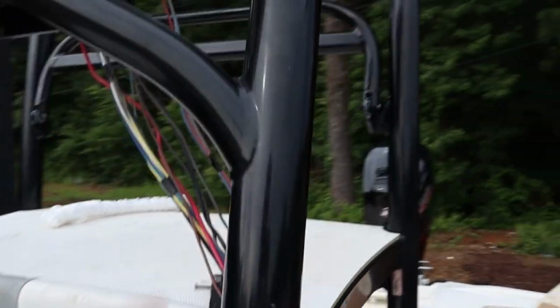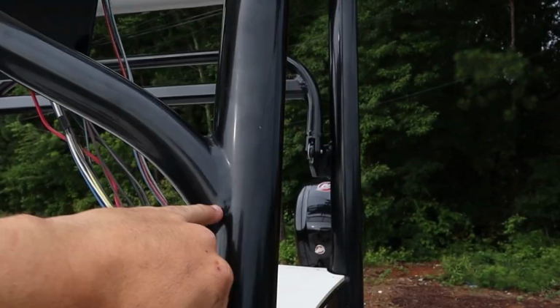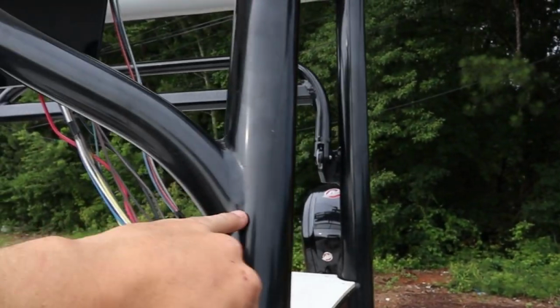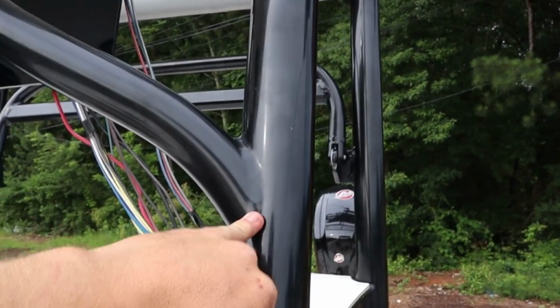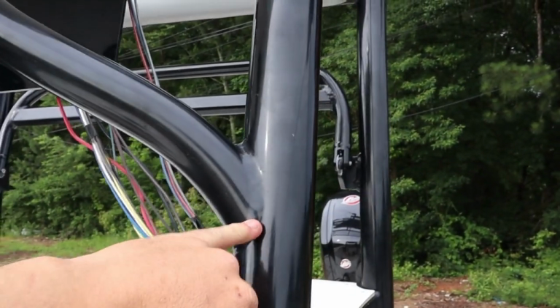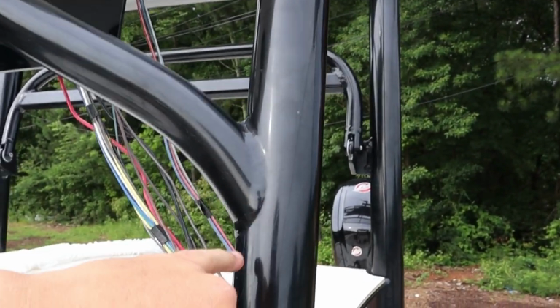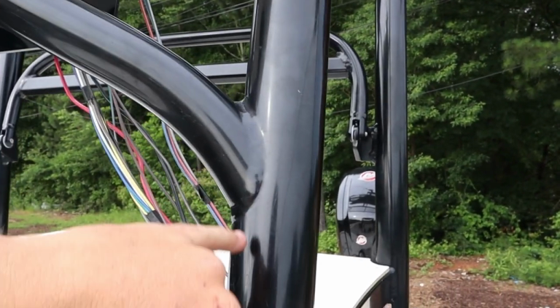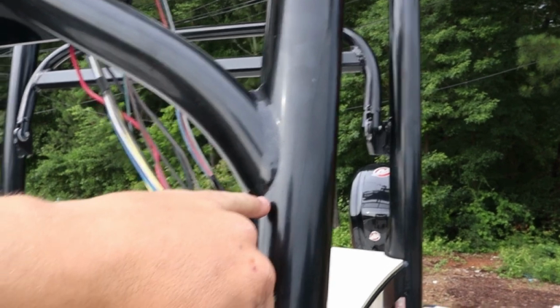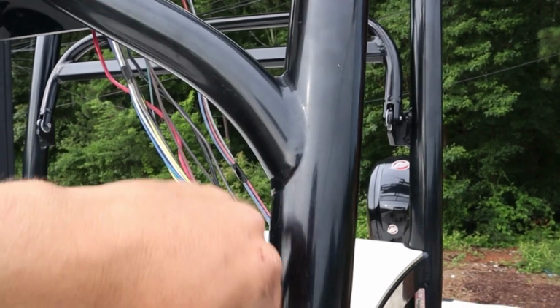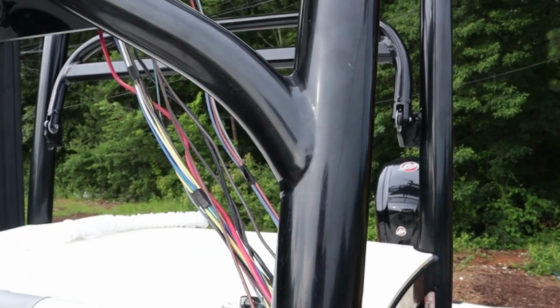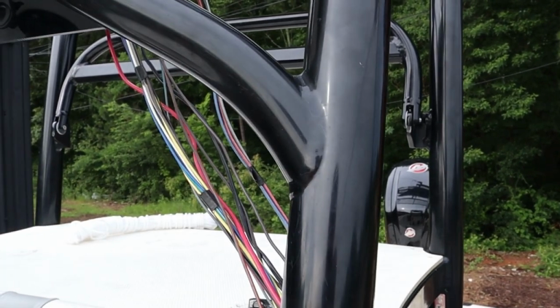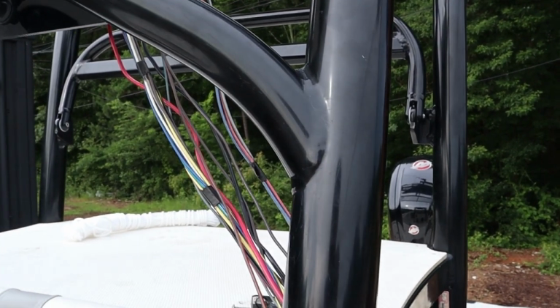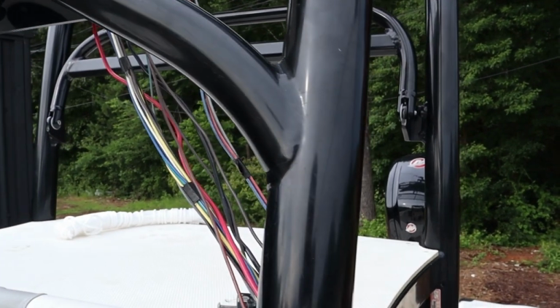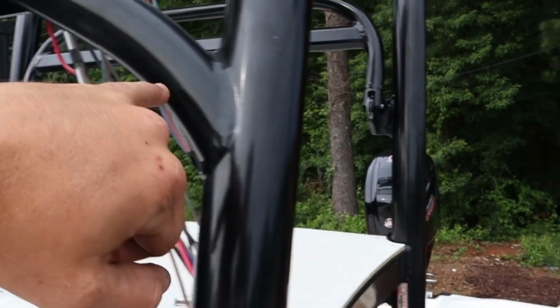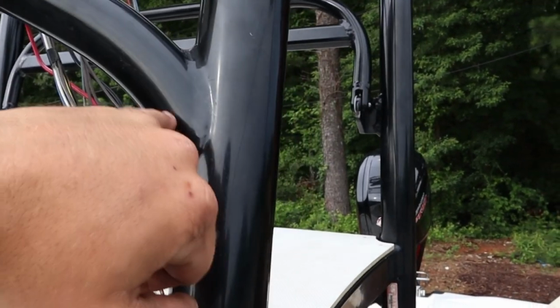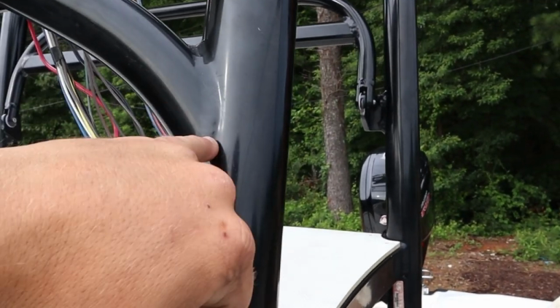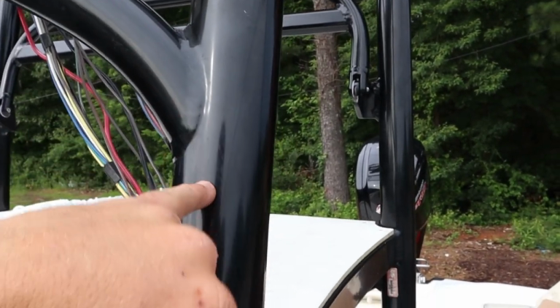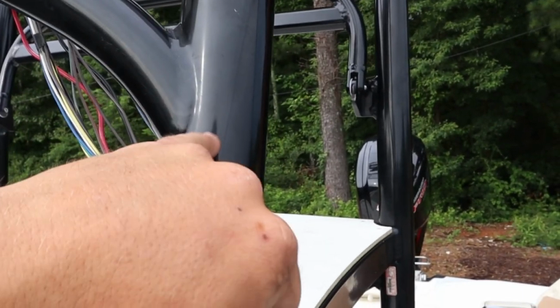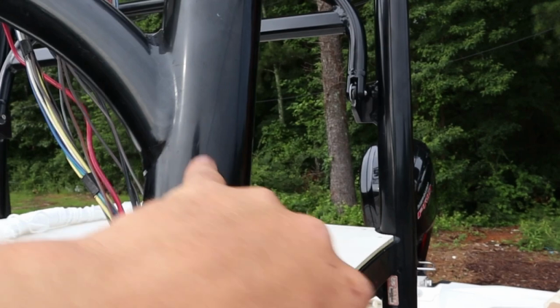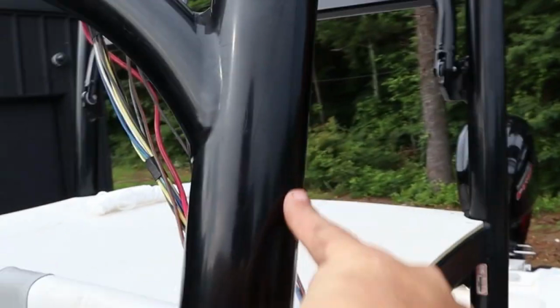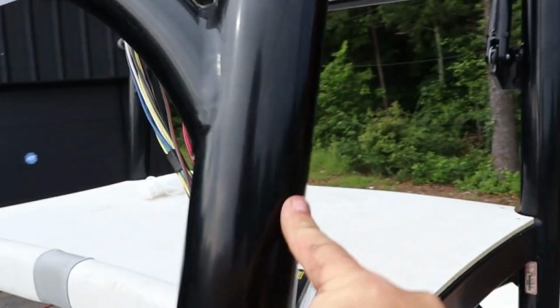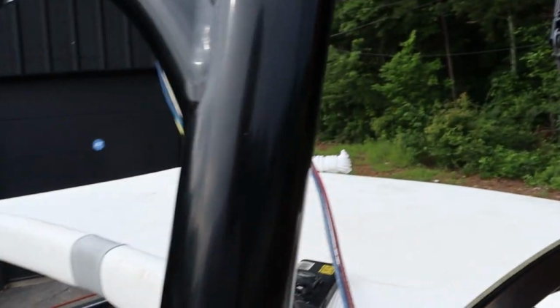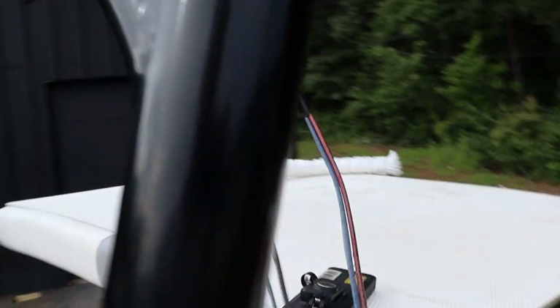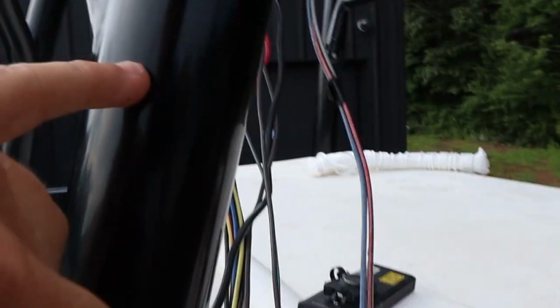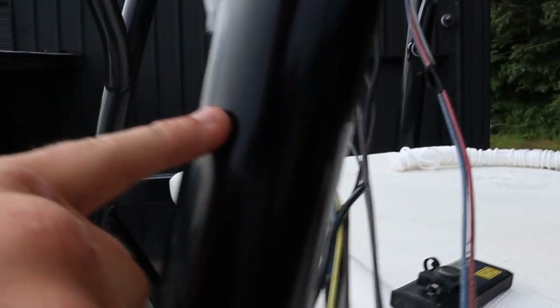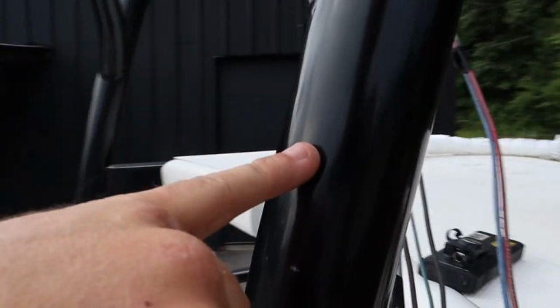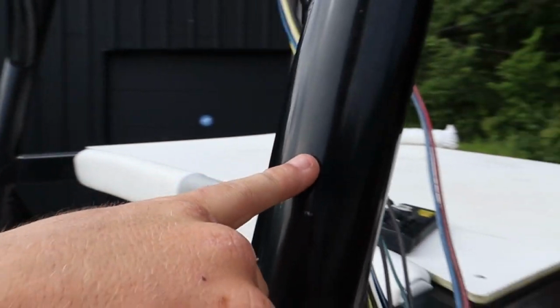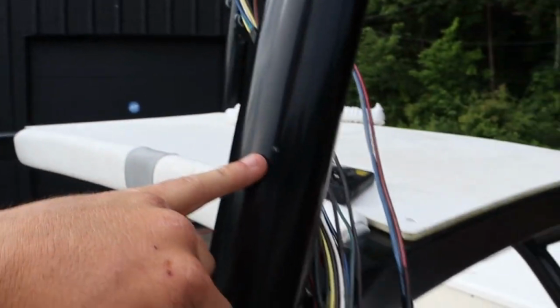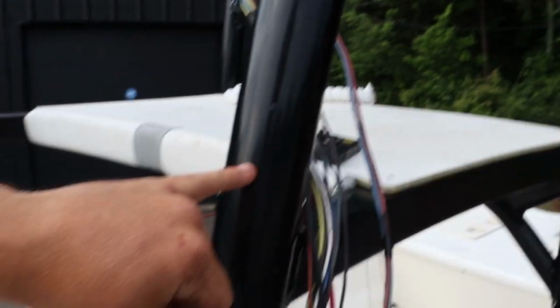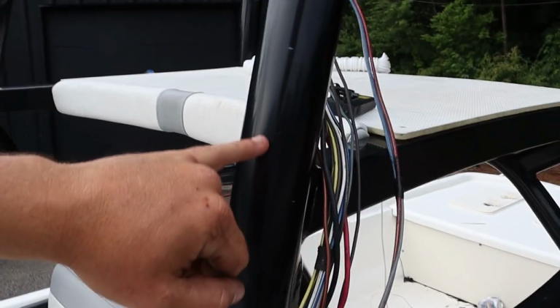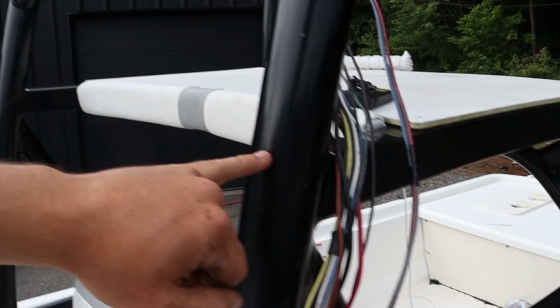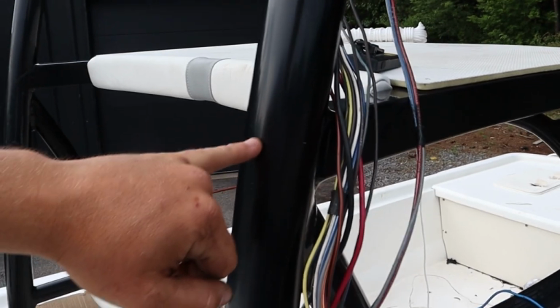This will get you to hang up, so just be patient with it and work it through. Then it dropped over to here — once it dropped over I was able to keep going down, down, down.